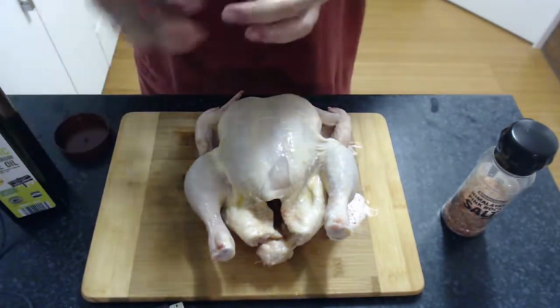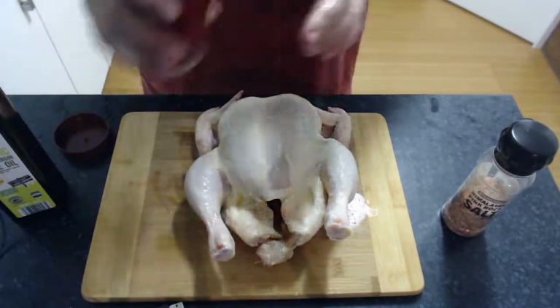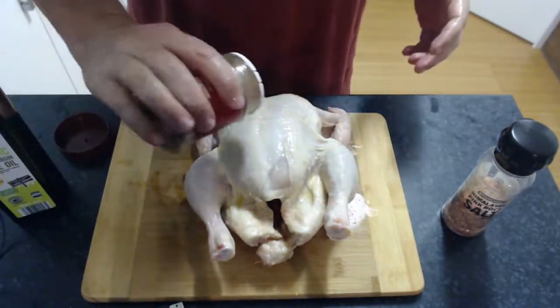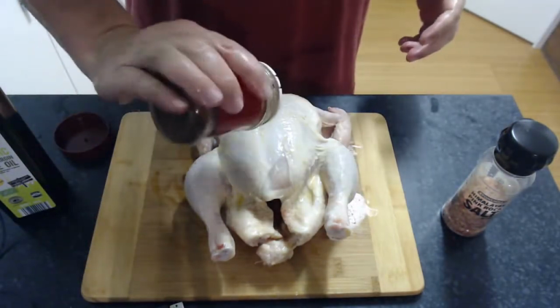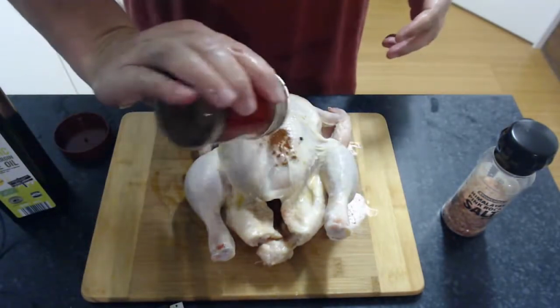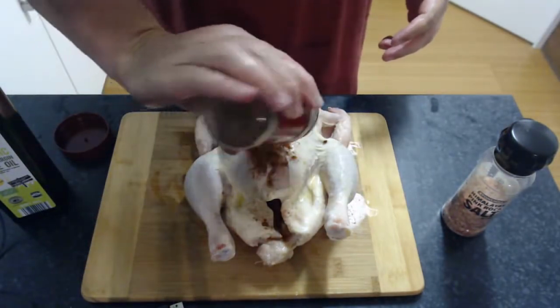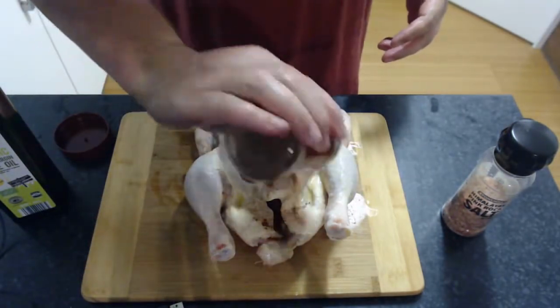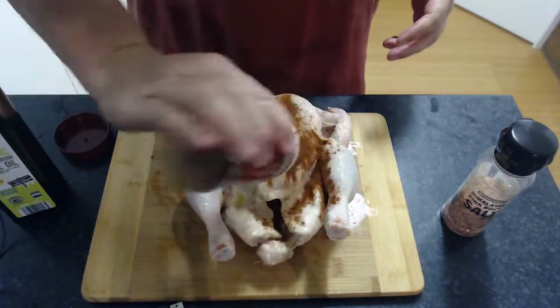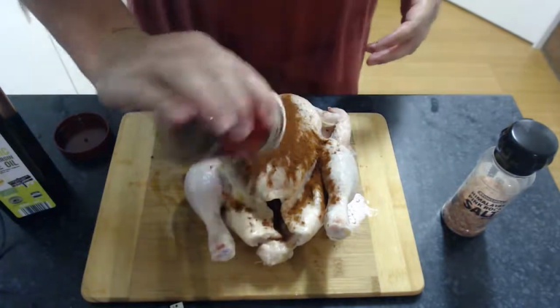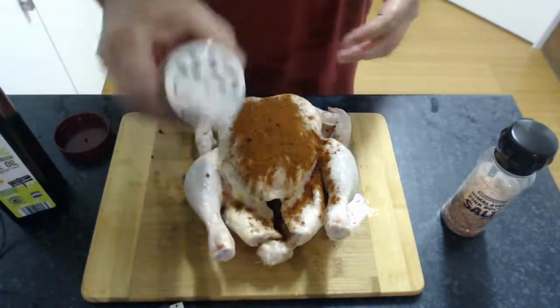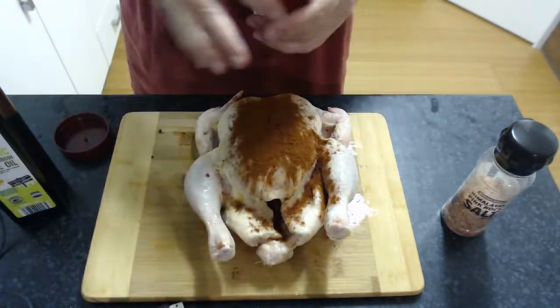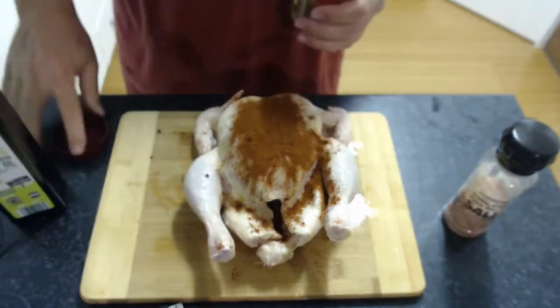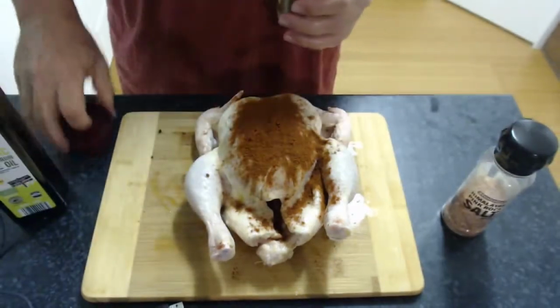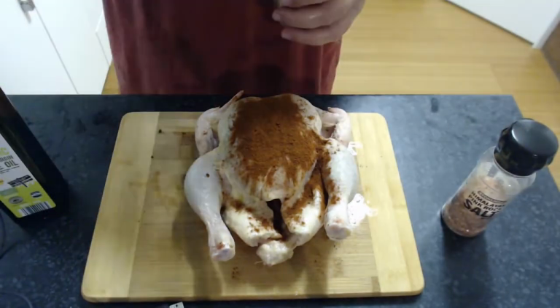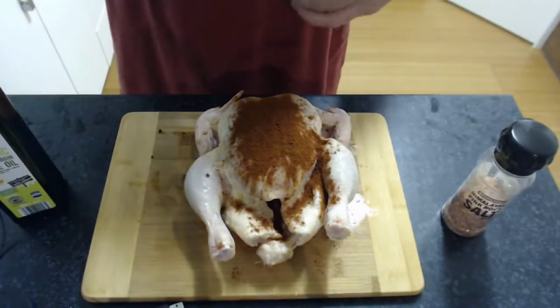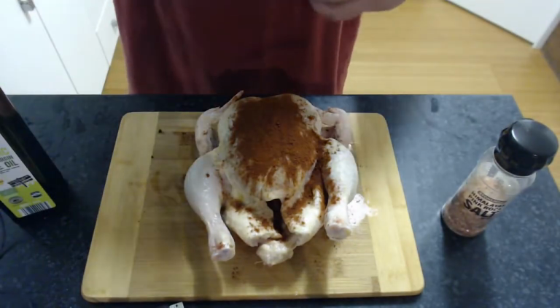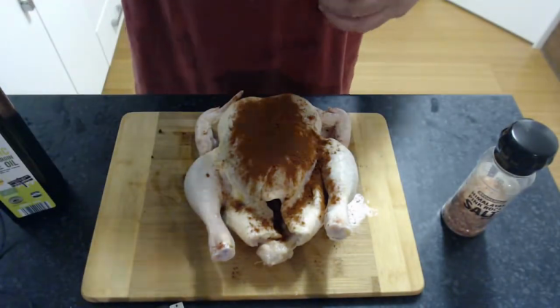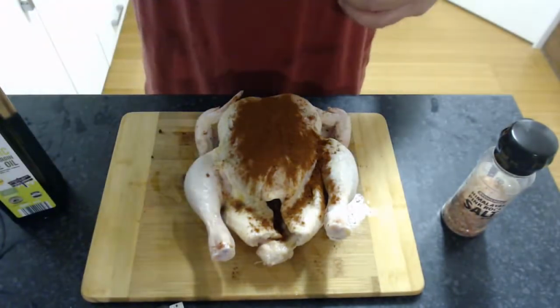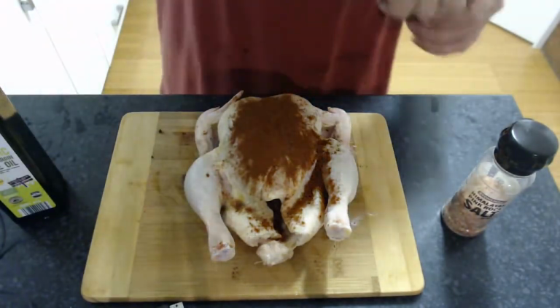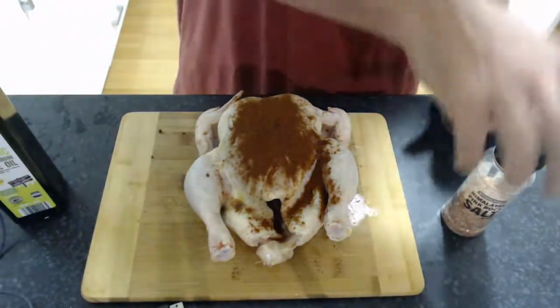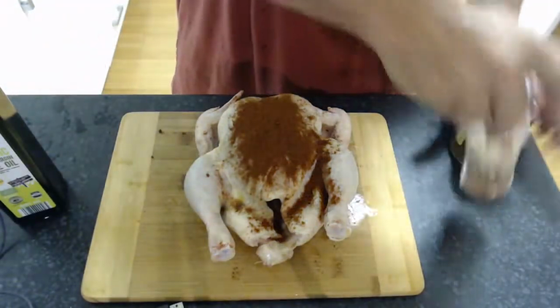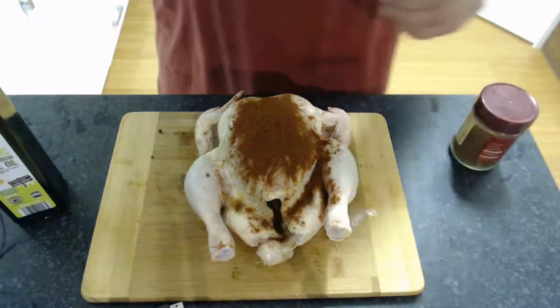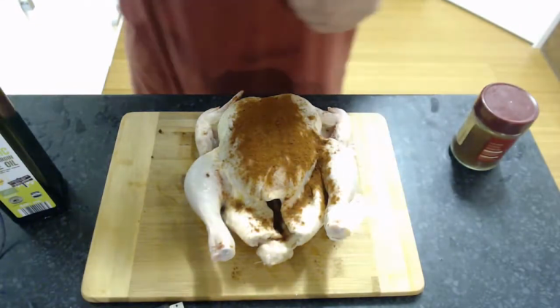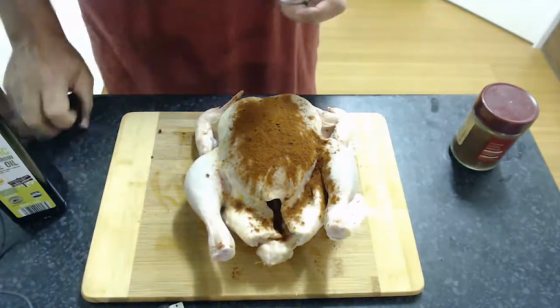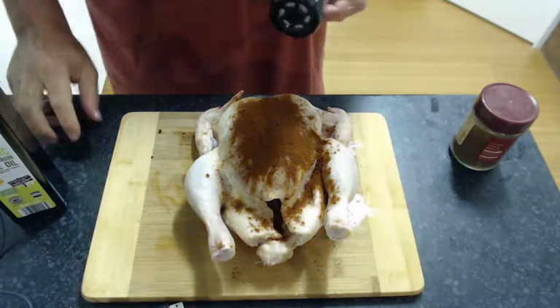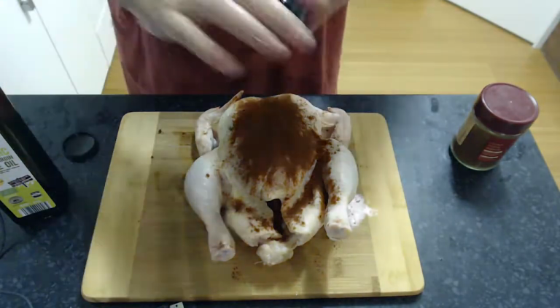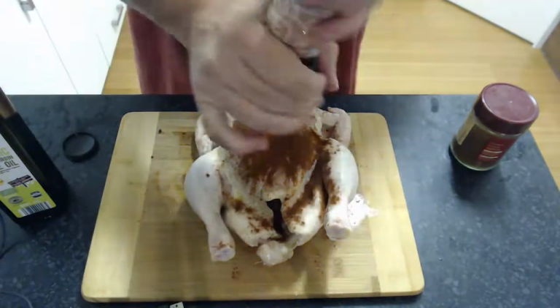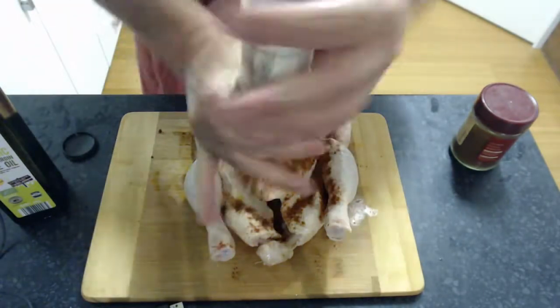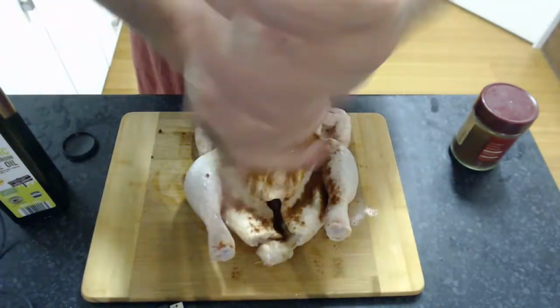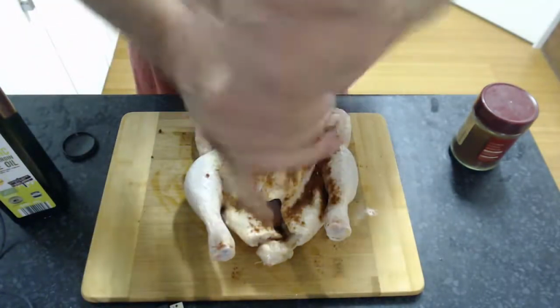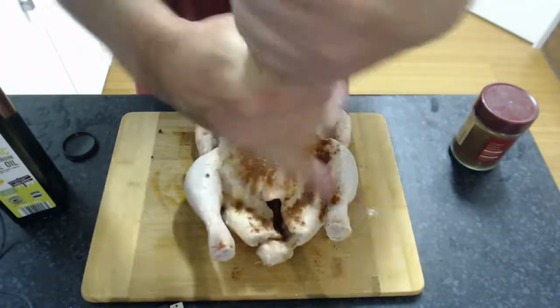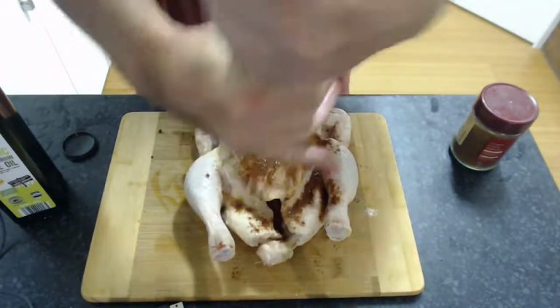Then we're going to add paprika and salt.